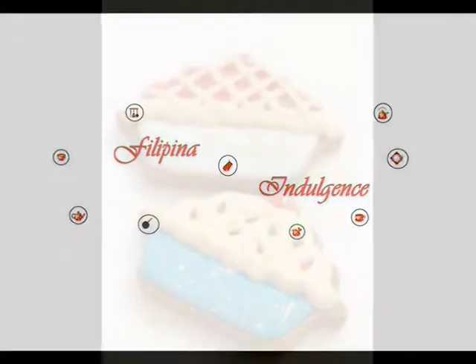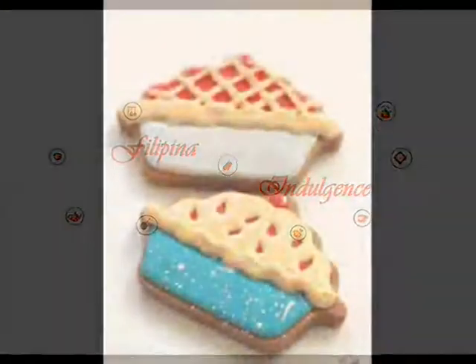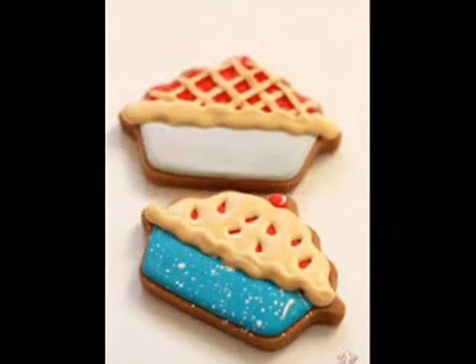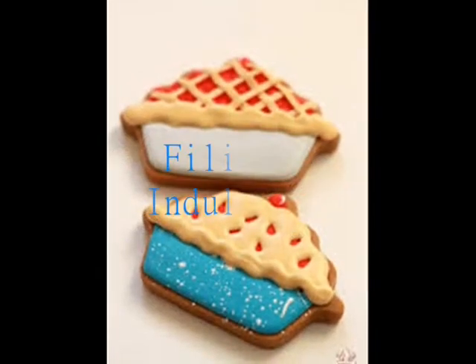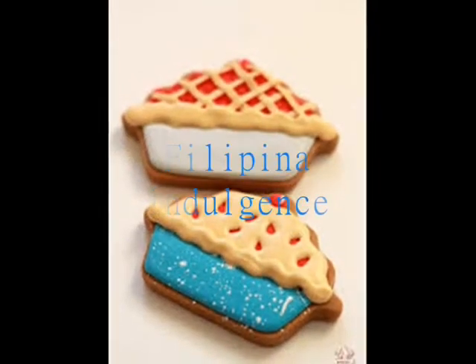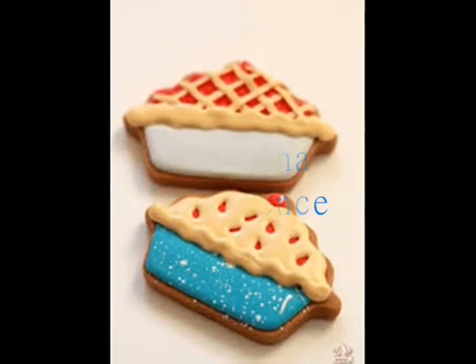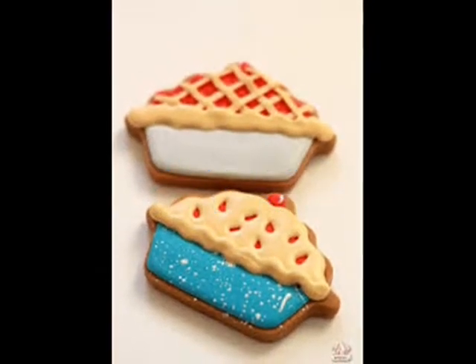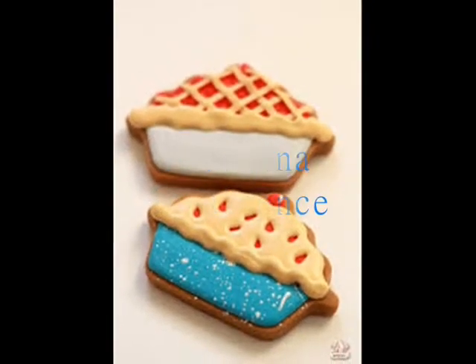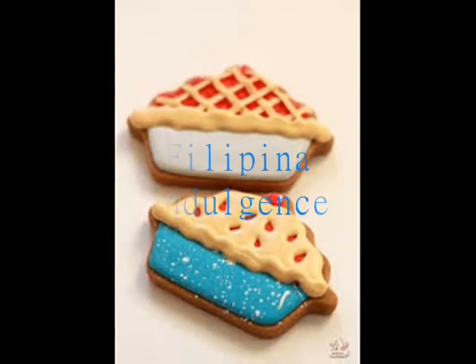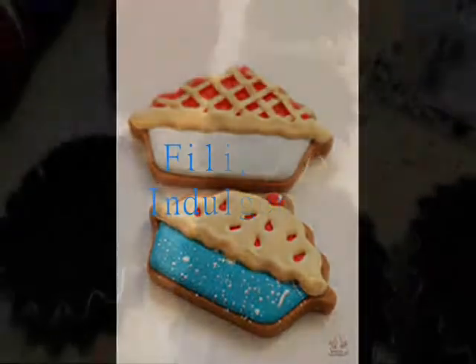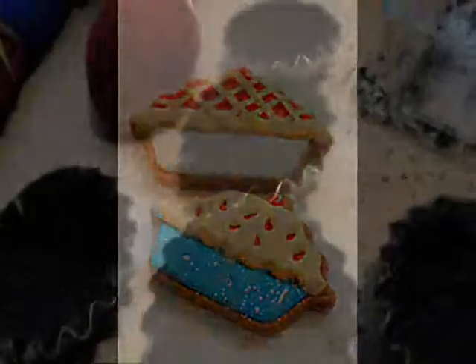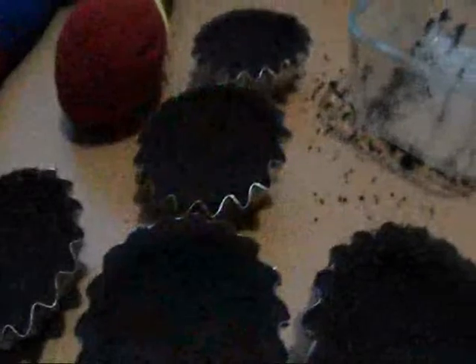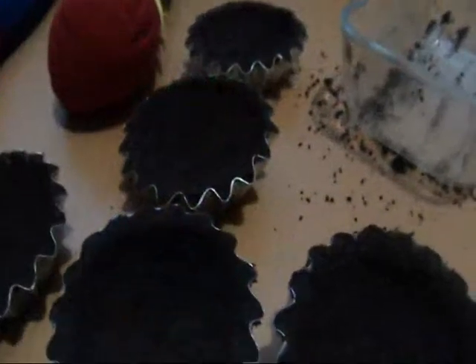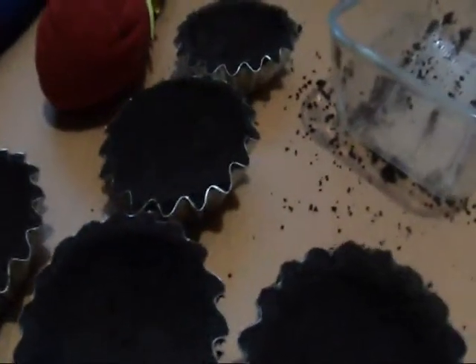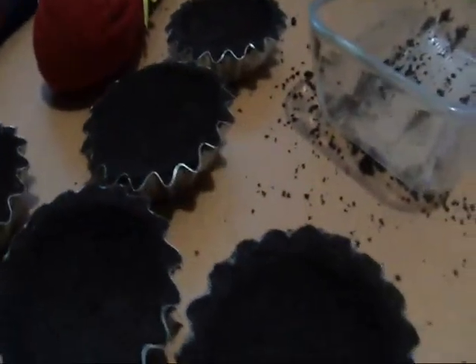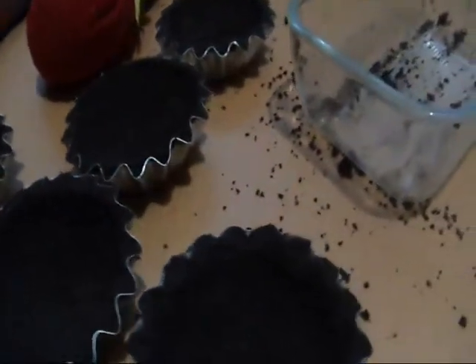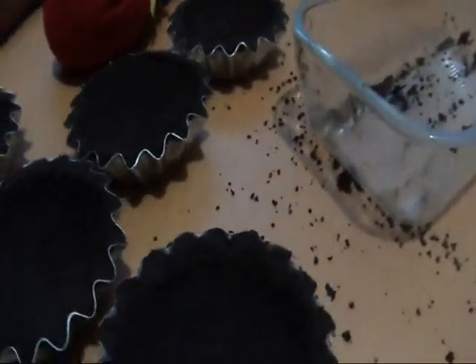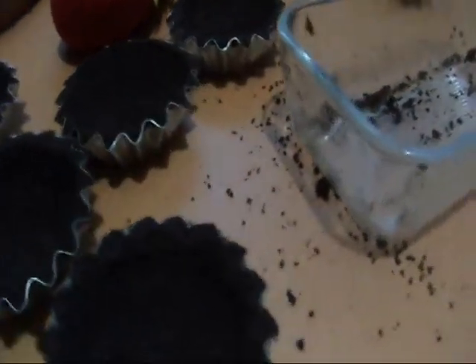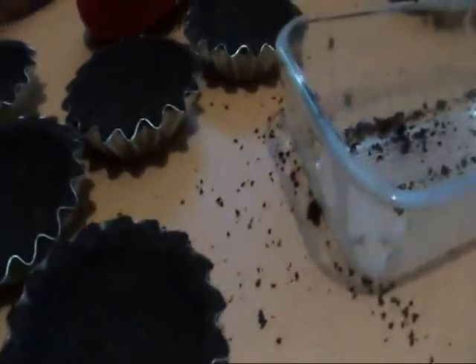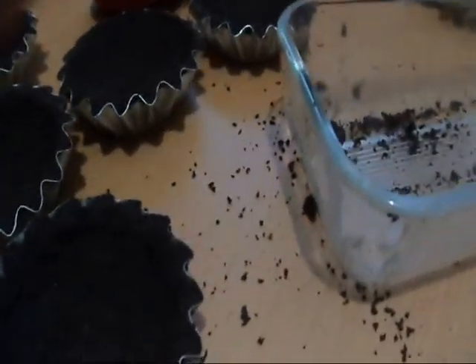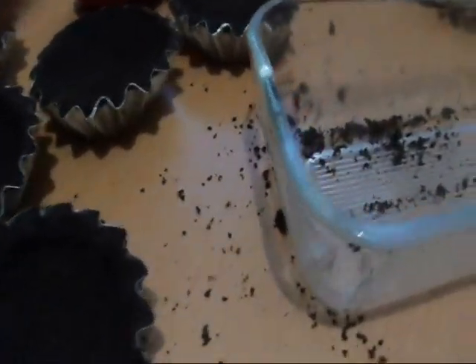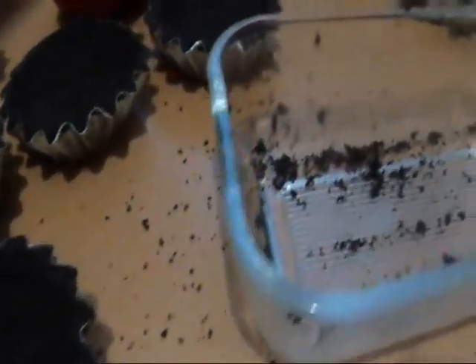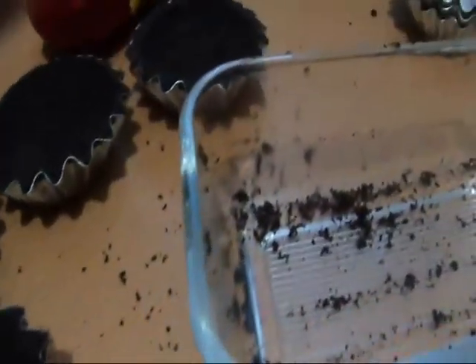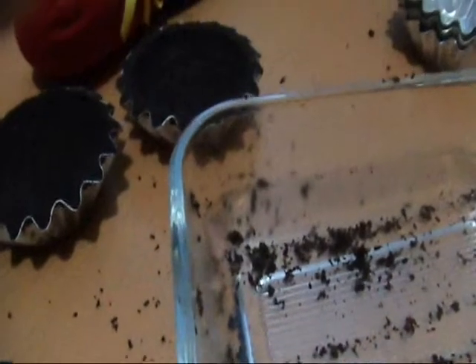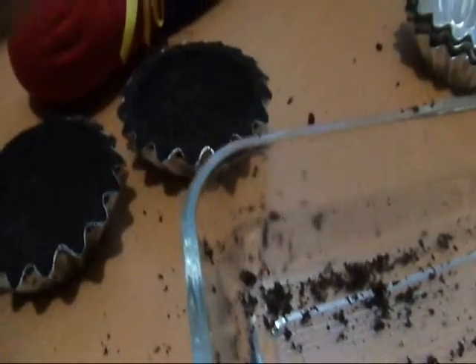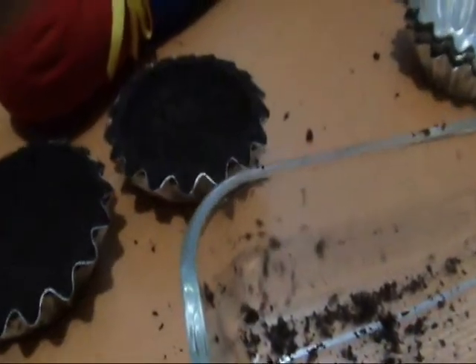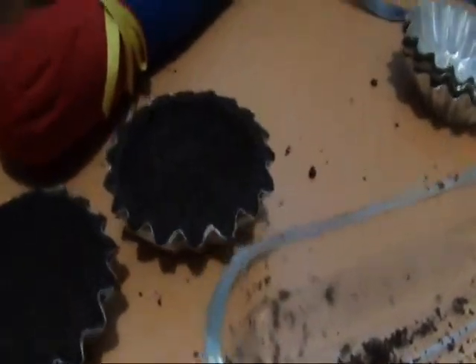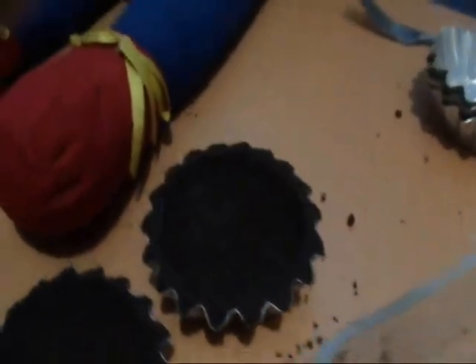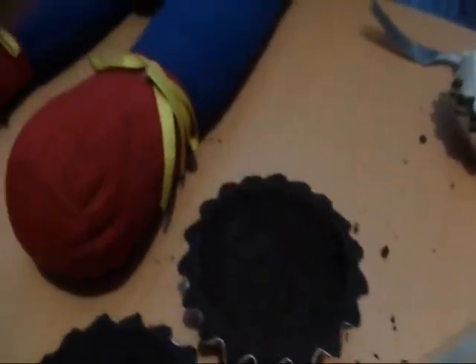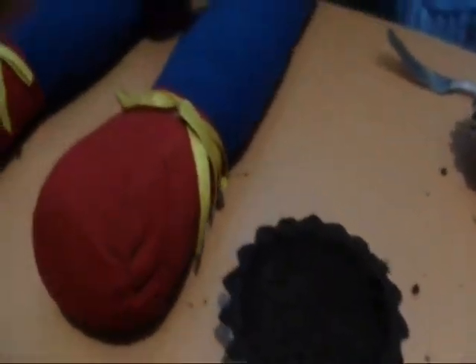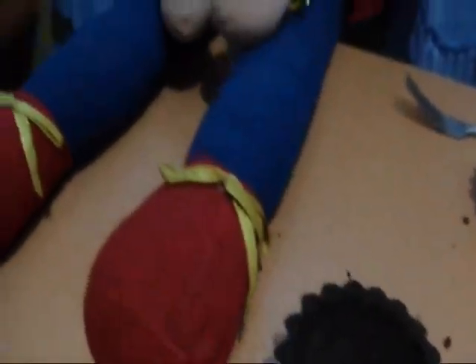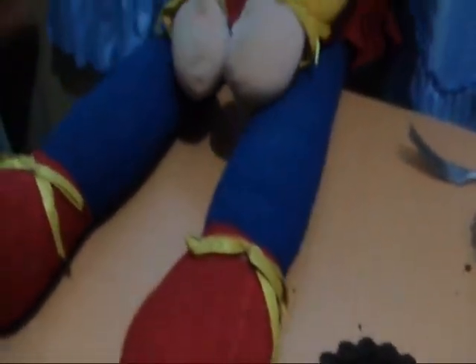This is Filipina Indulgence, and today we're making a cookie pie crust. You can just buy the pre-made cookie pie crust from the store, but why do that when you can make it at home?